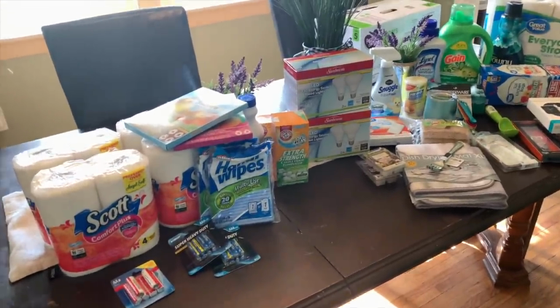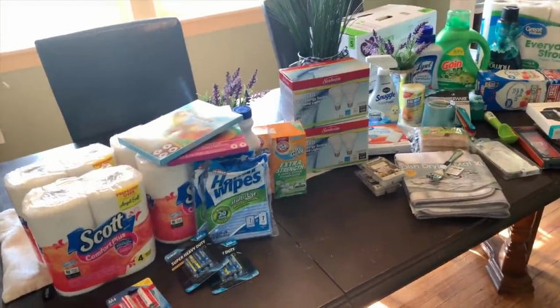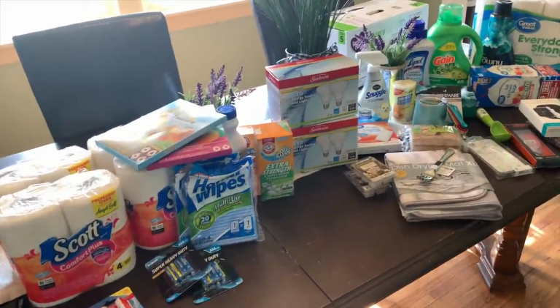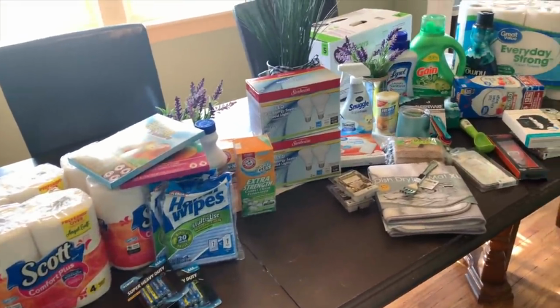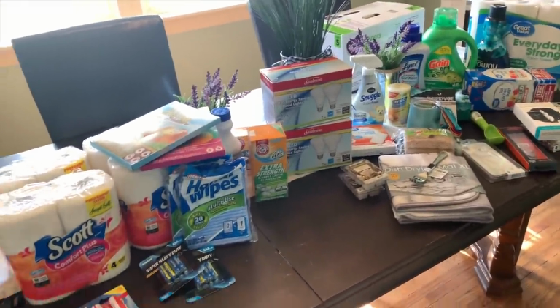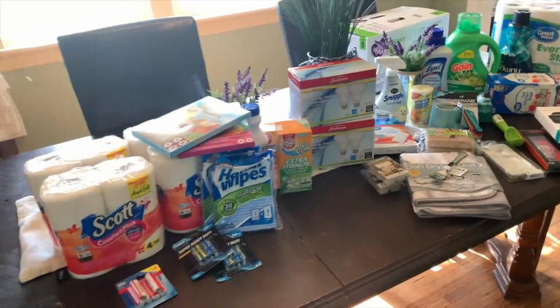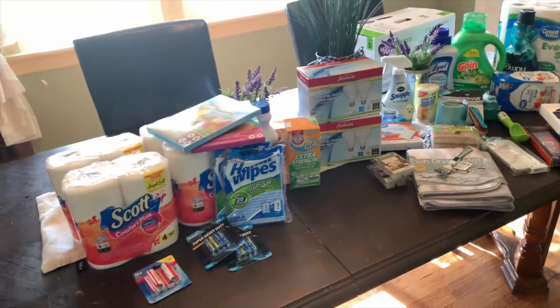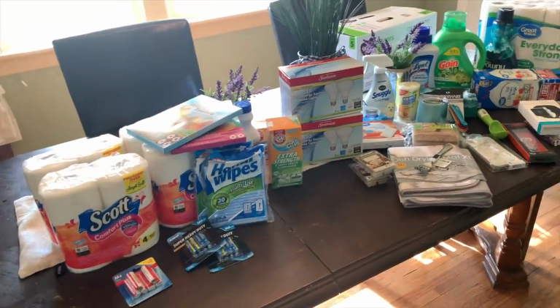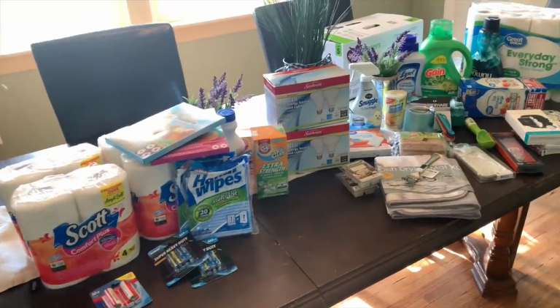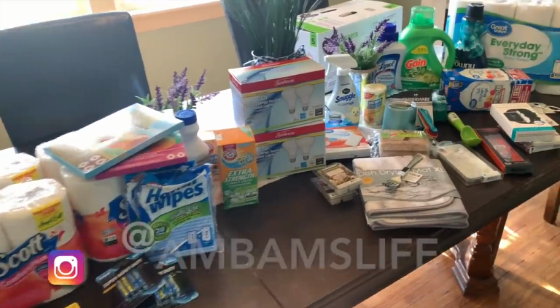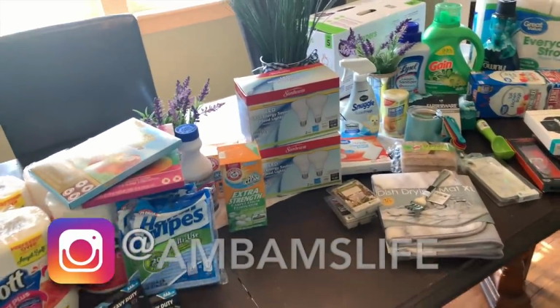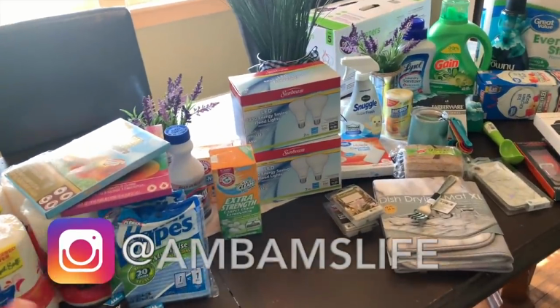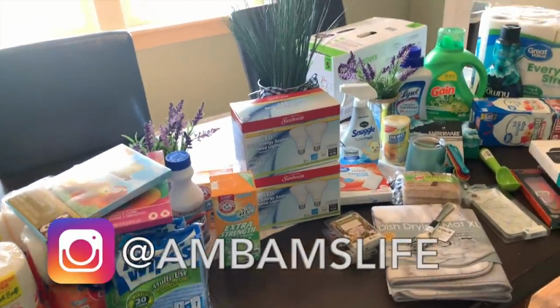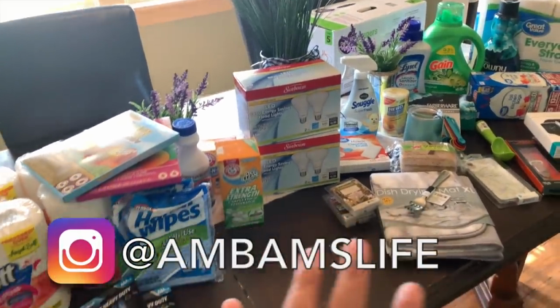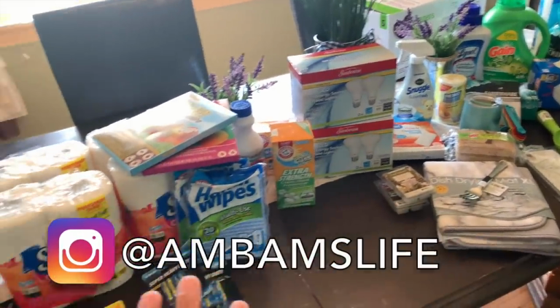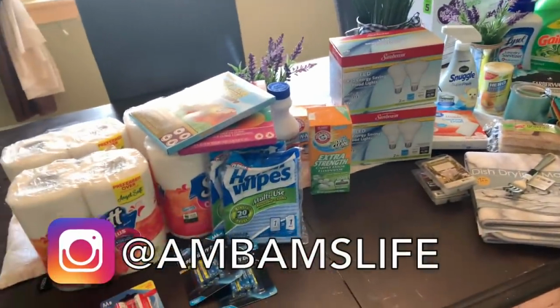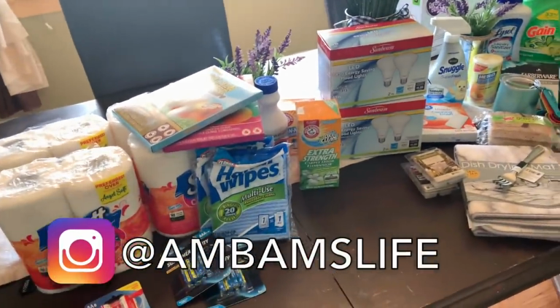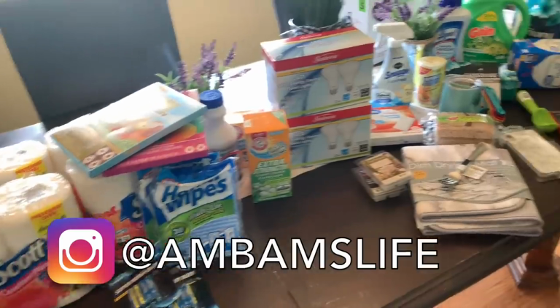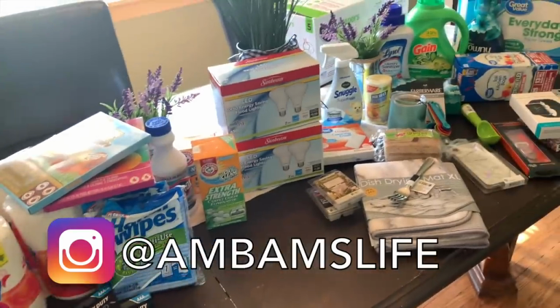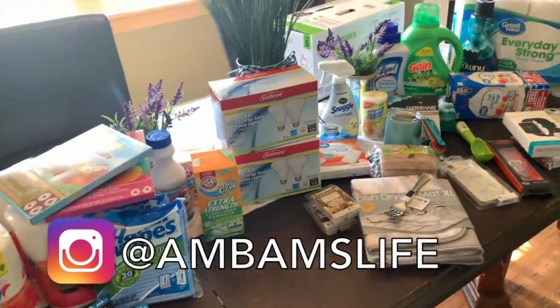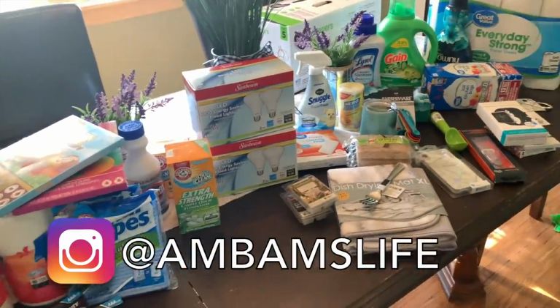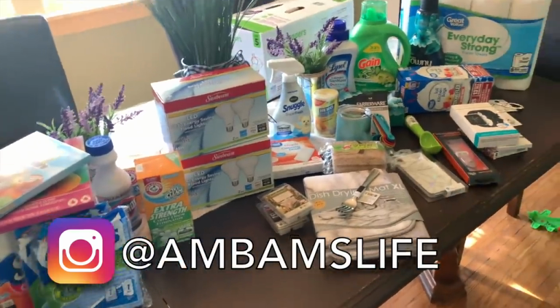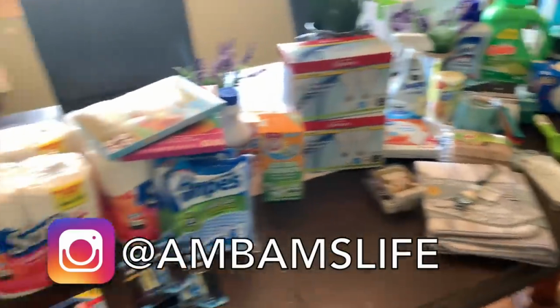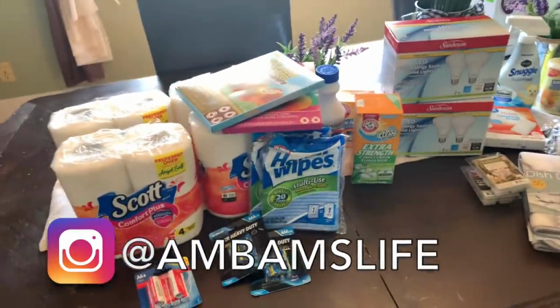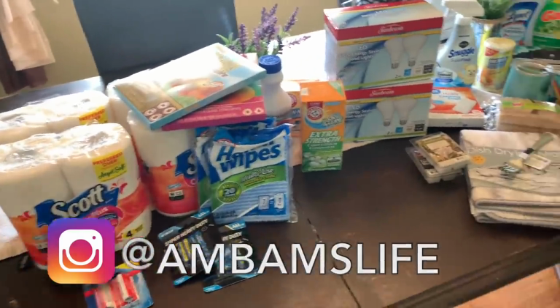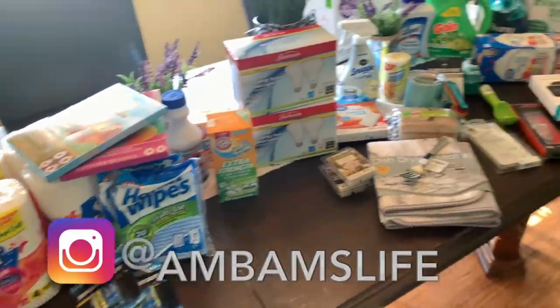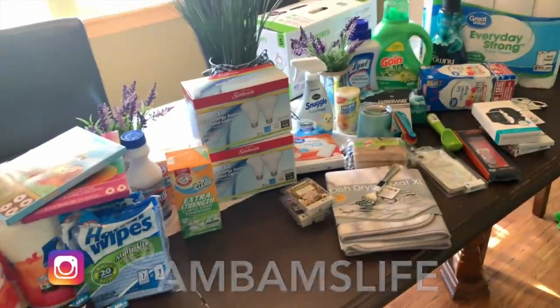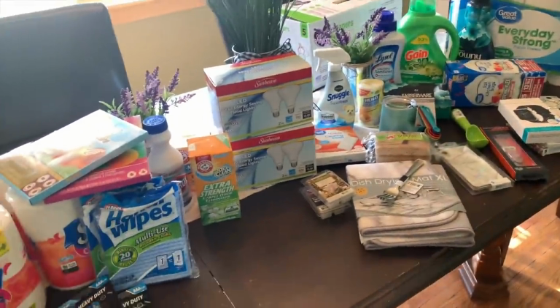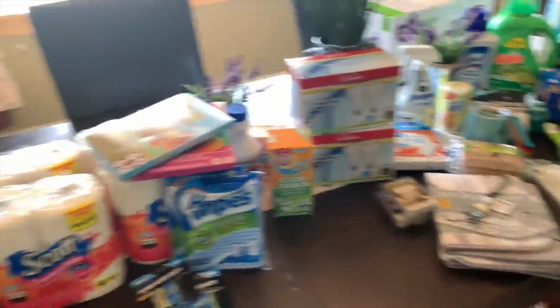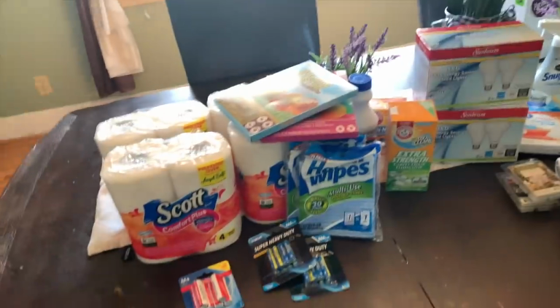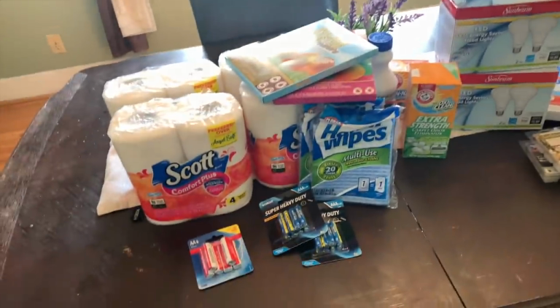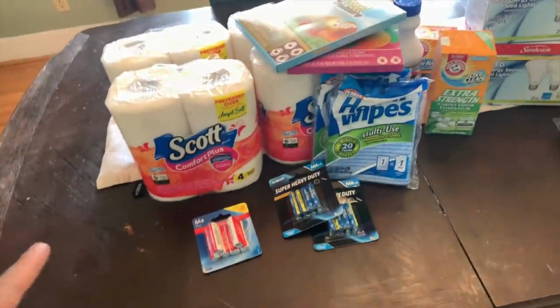I wanted to do something a little bit different. Usually a lot of times we'll buy this stuff separately if we don't buy it with our groceries, so I thought it'd be fun to just show you guys the current things that I use to maintain and upkeep my house. I'm going to start off with everything I got from the Dollar Tree.